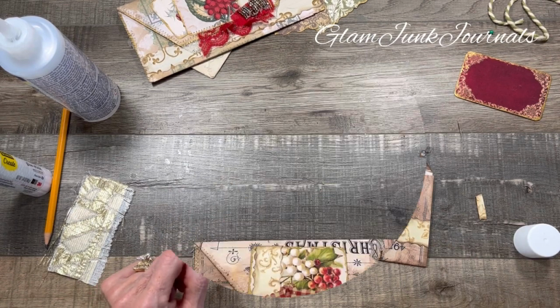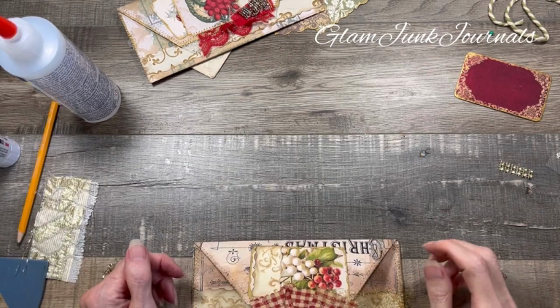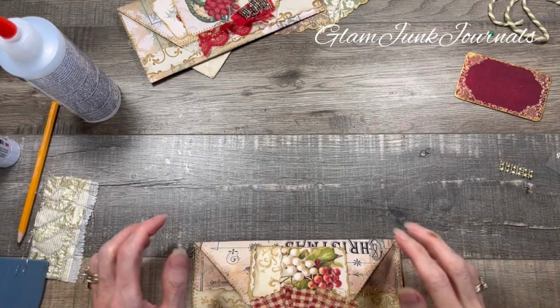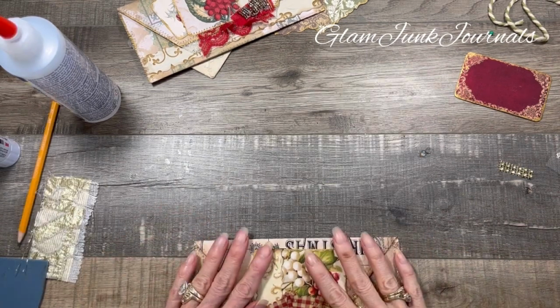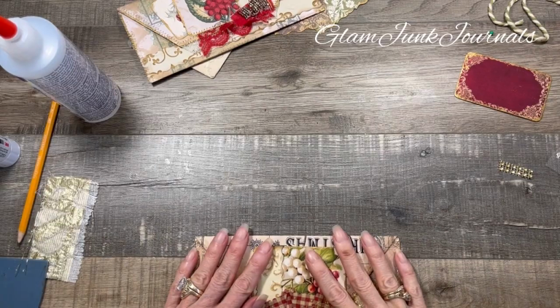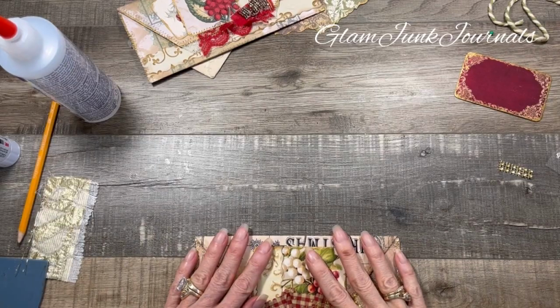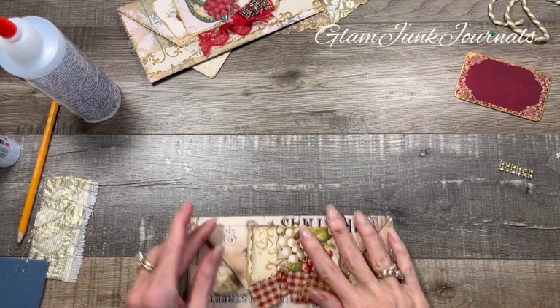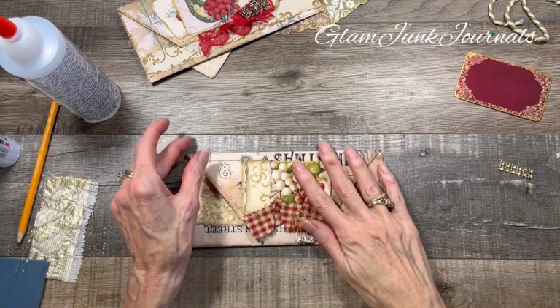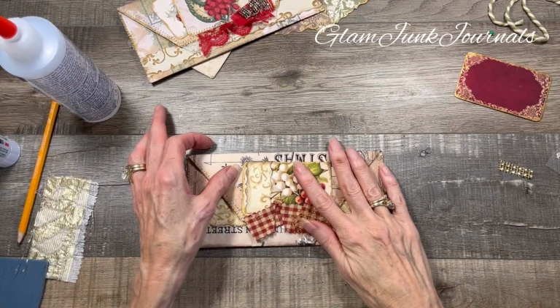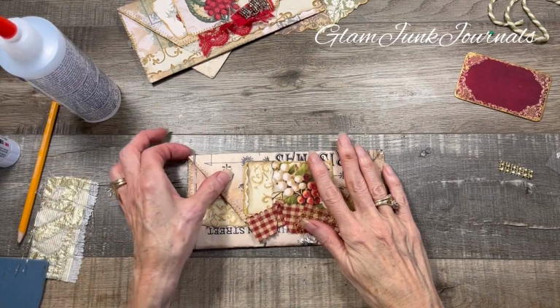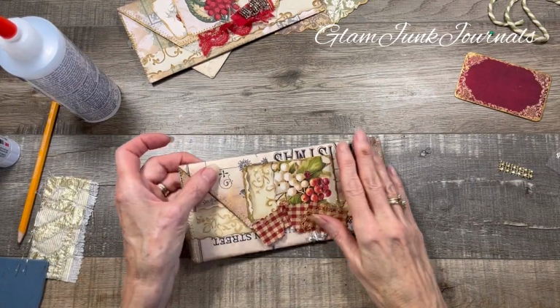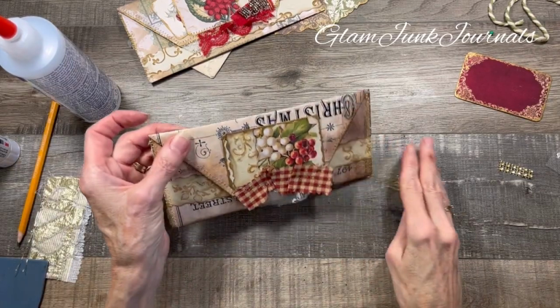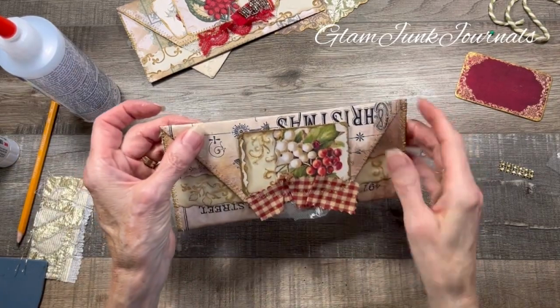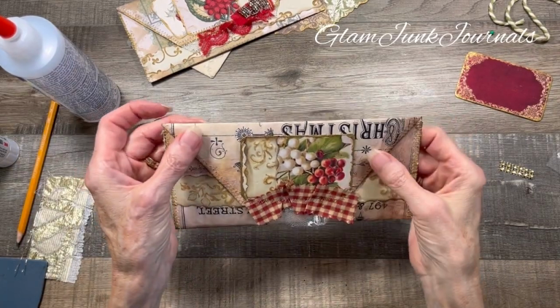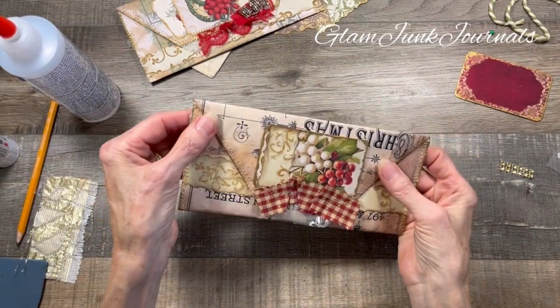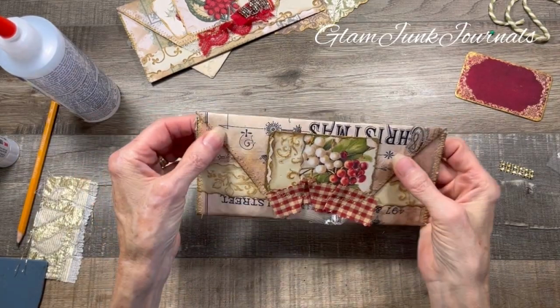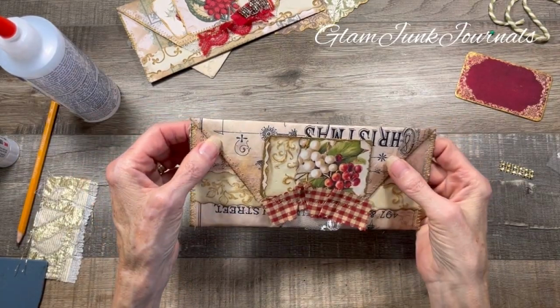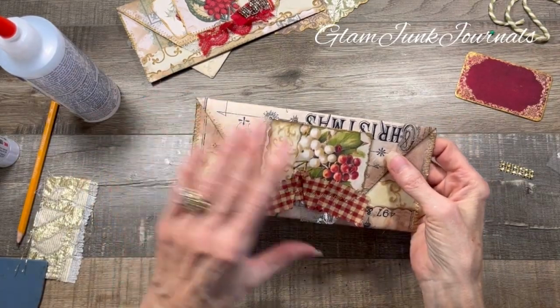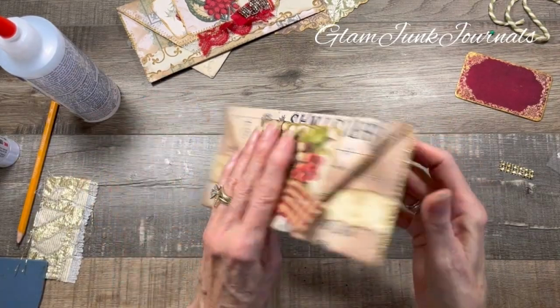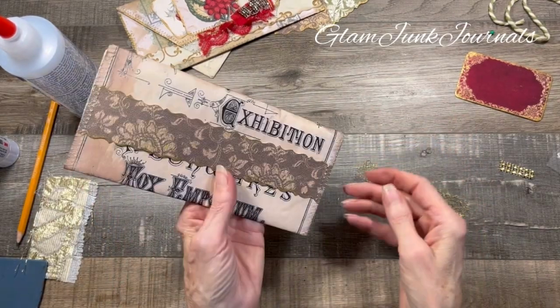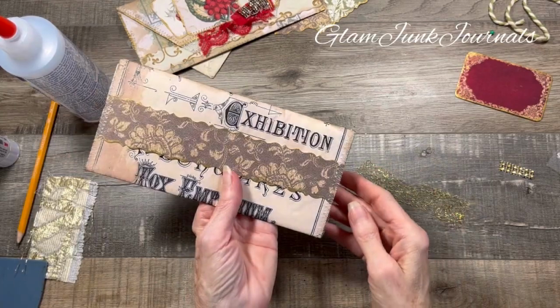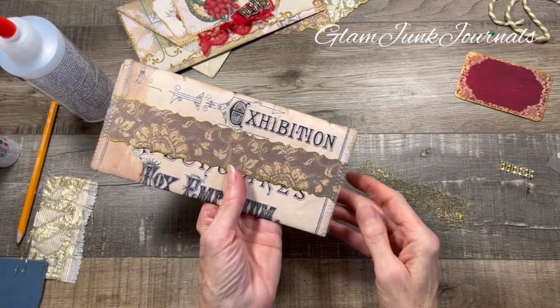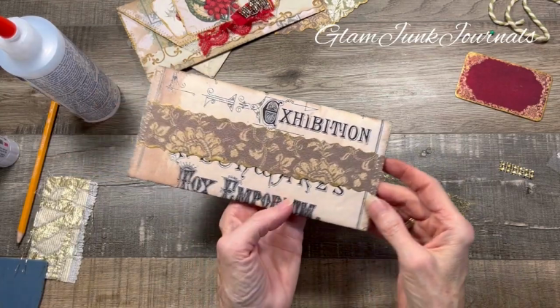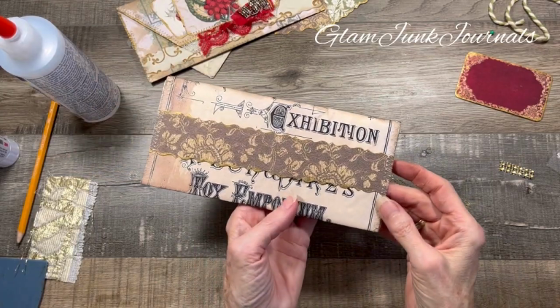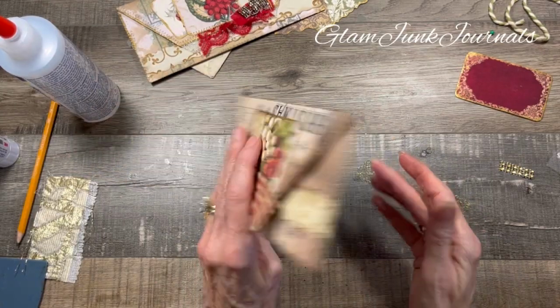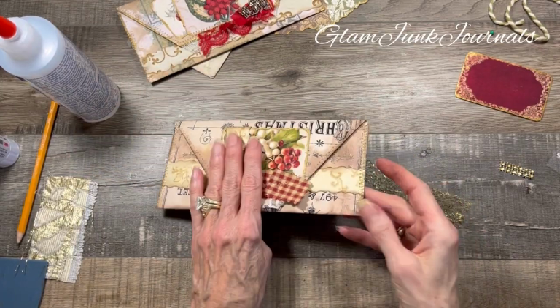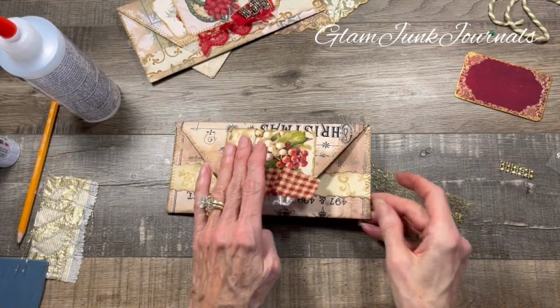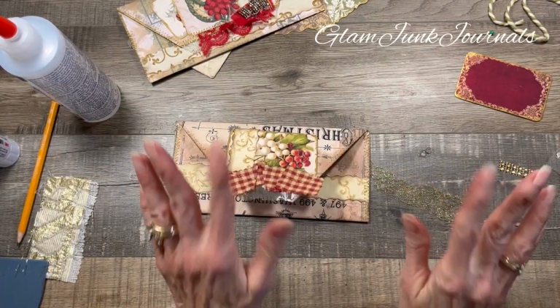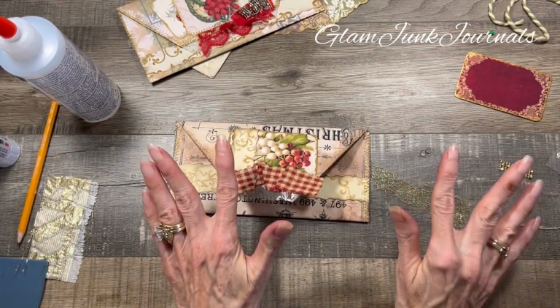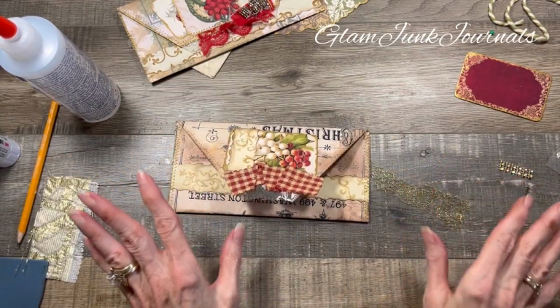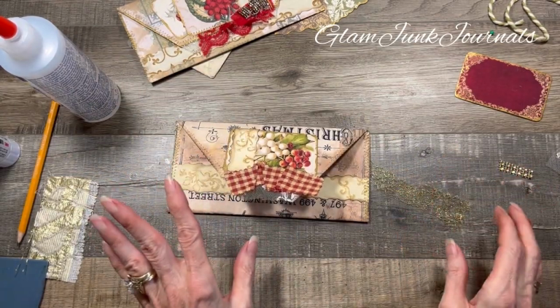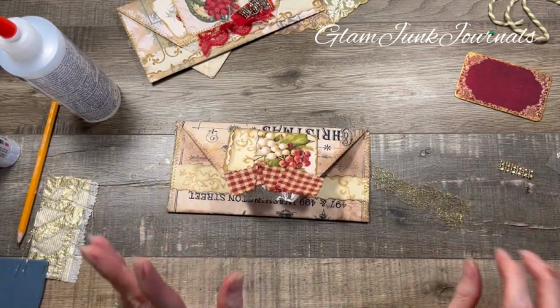I am finished sewing my edges. Here it is - look how cool that is. I absolutely love it. Let's add some finishing touches.